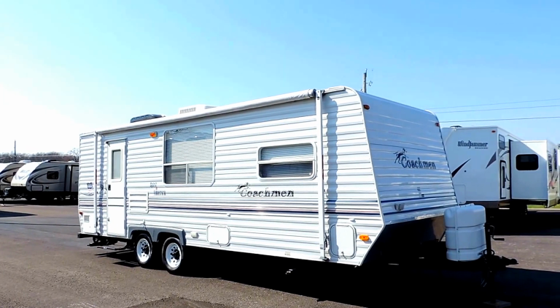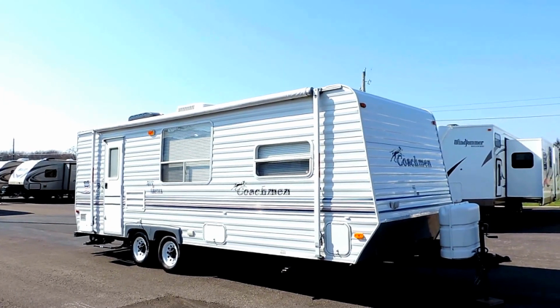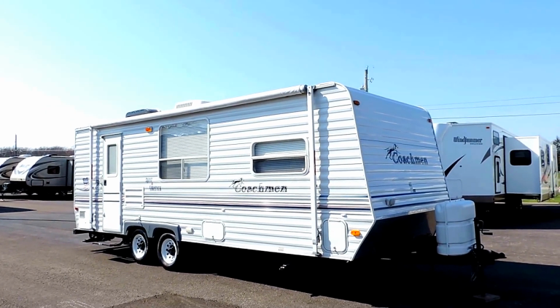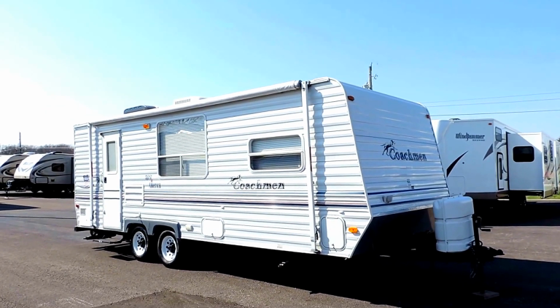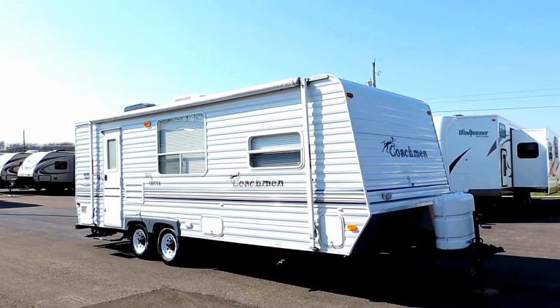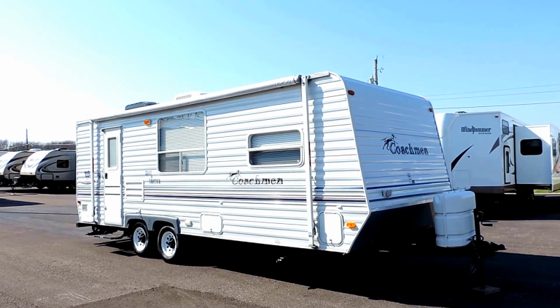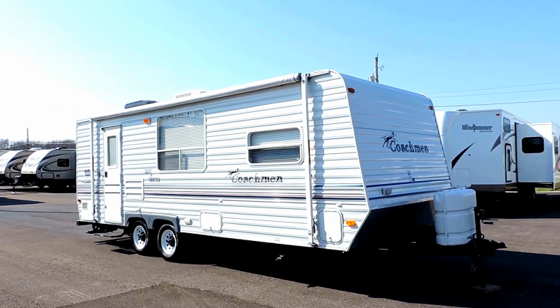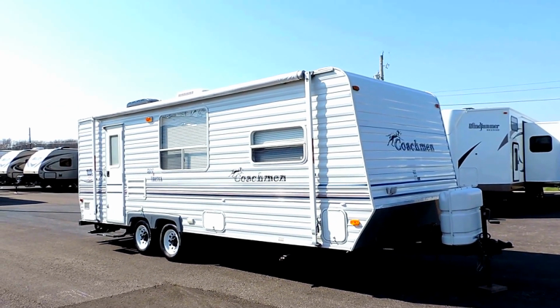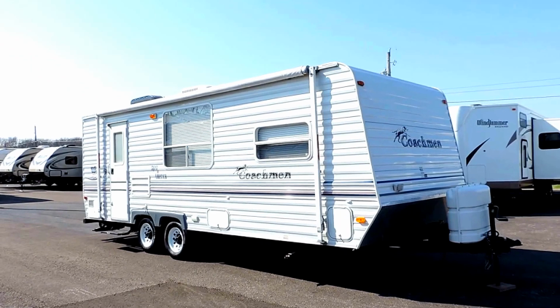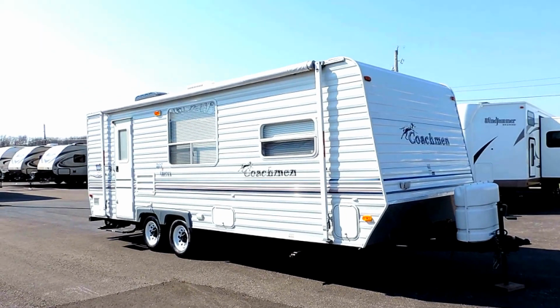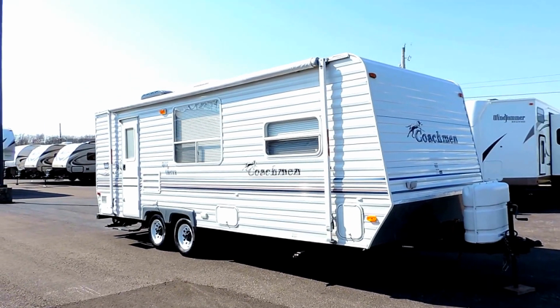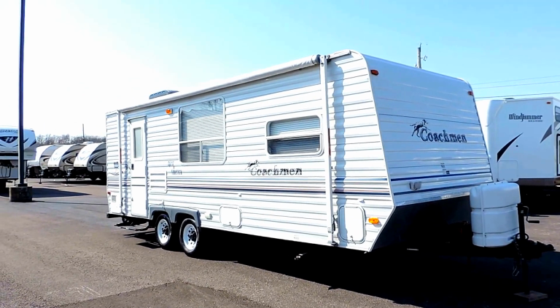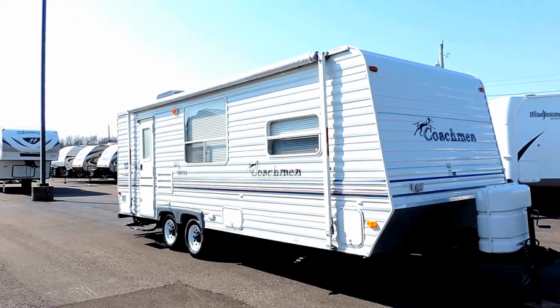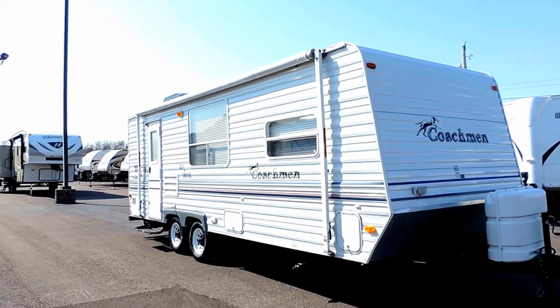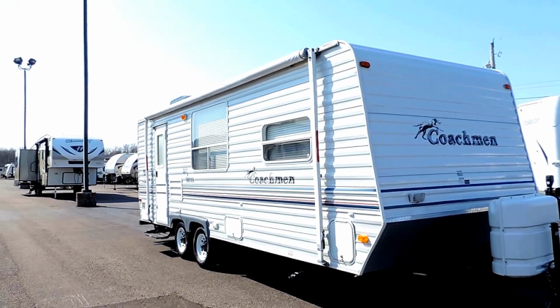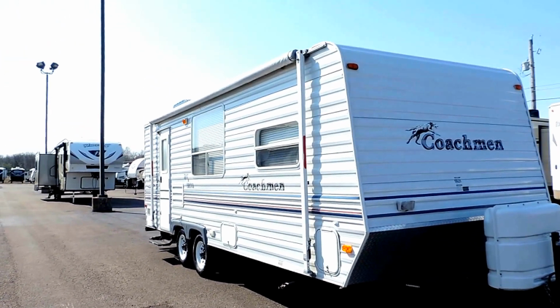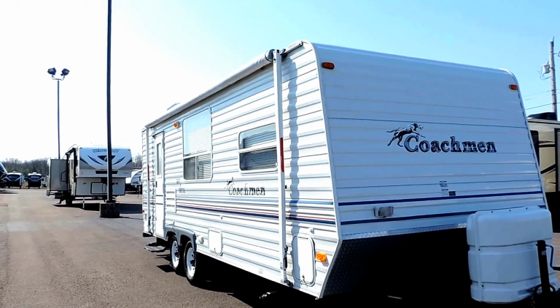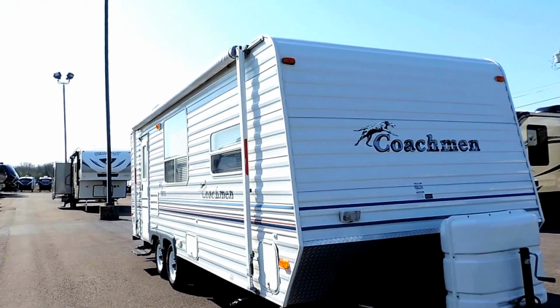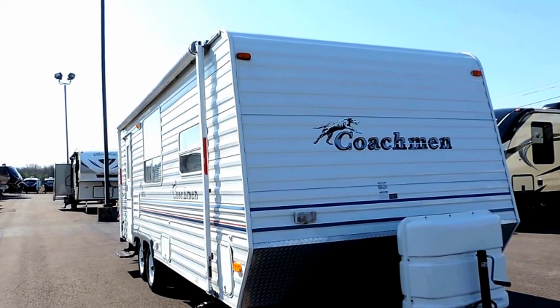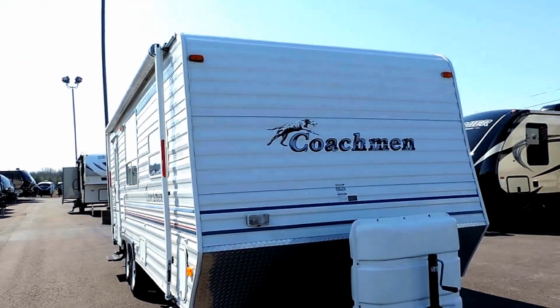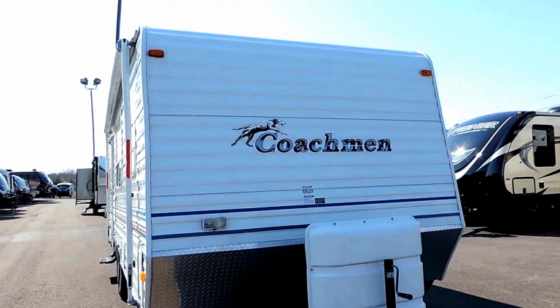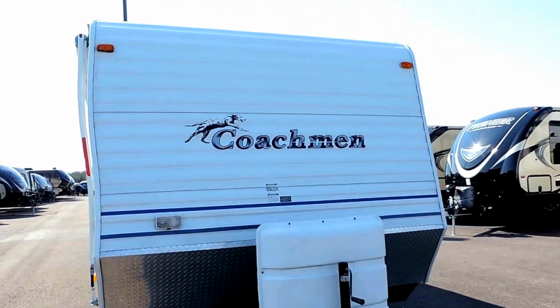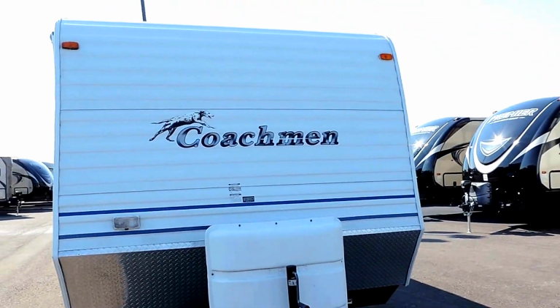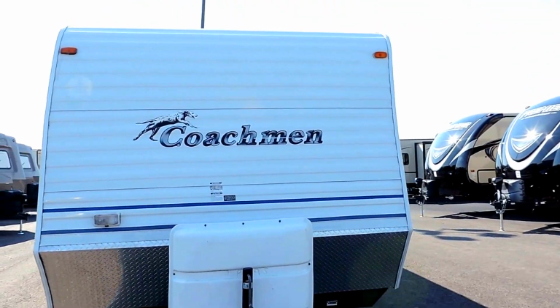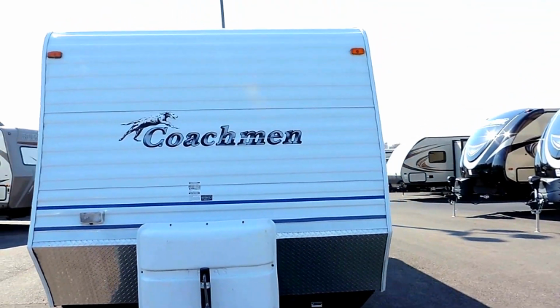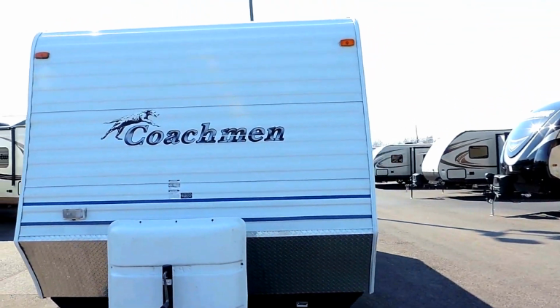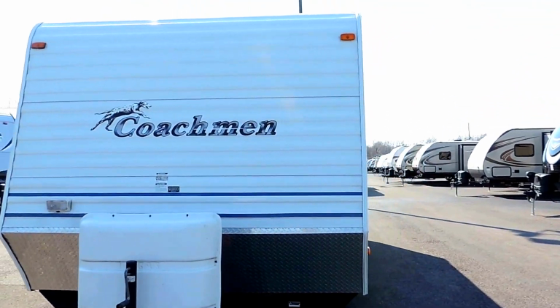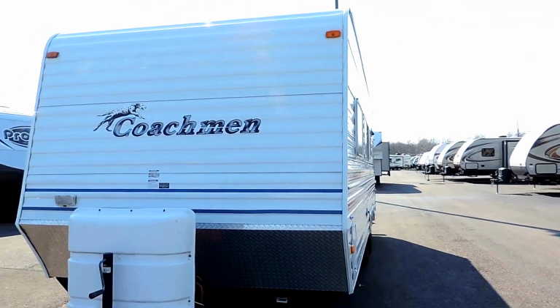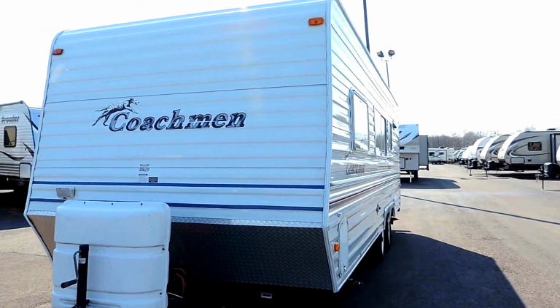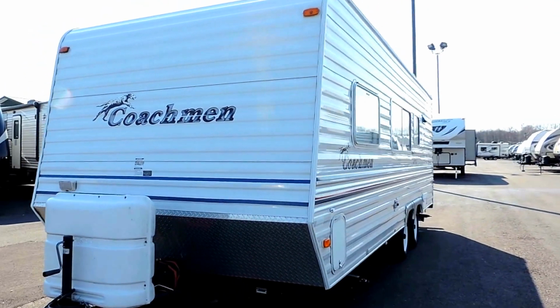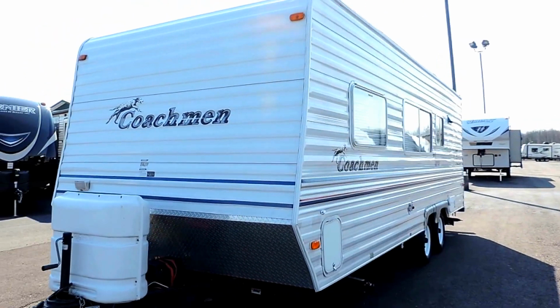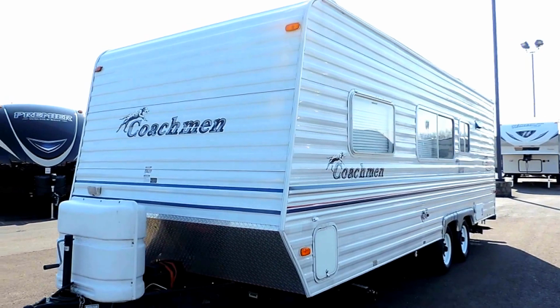Welcome to Zoomer's RV. Today we just got in a 2003 Coachman Spirit of America. This is a model 249QB. It's got the aluminum exterior, 25 feet, 10 inches in total length.